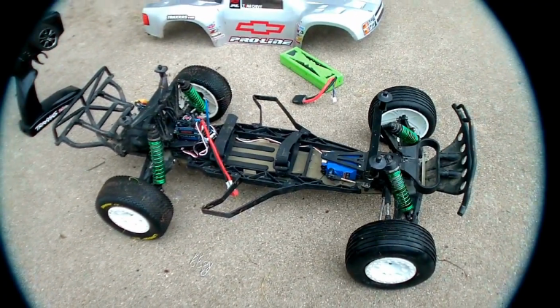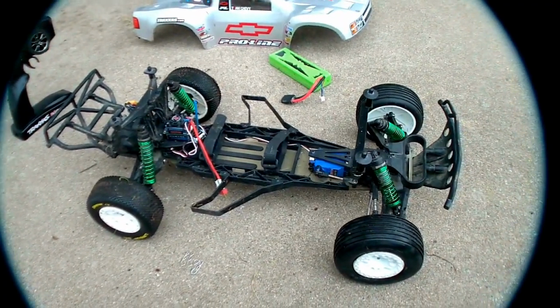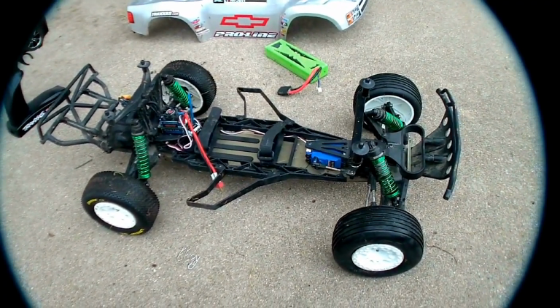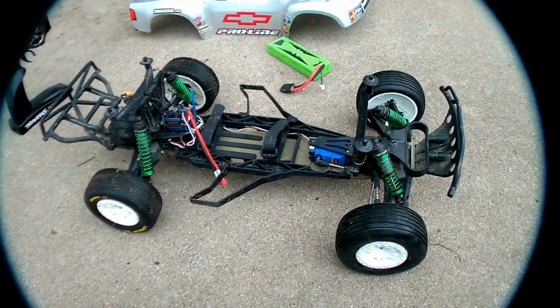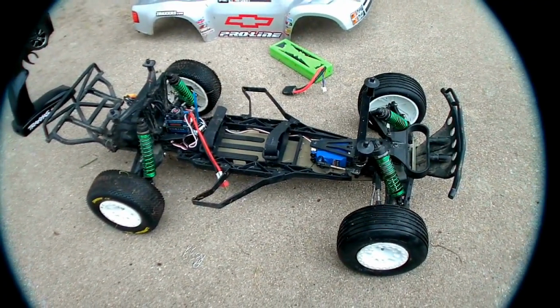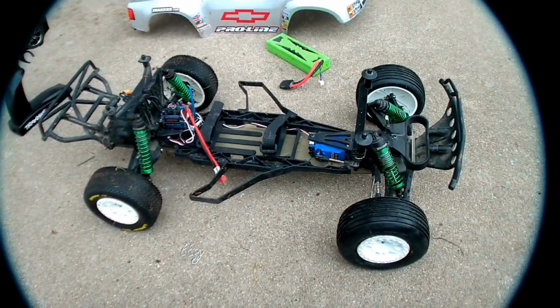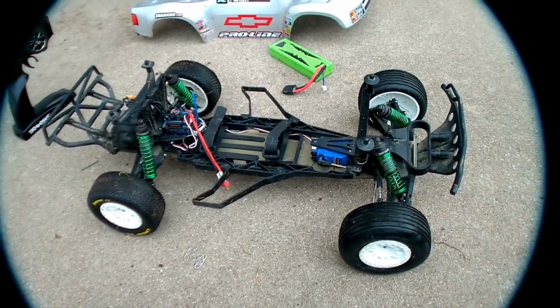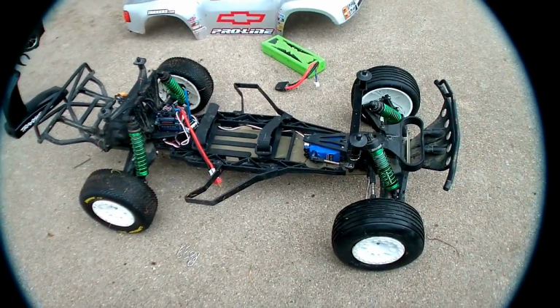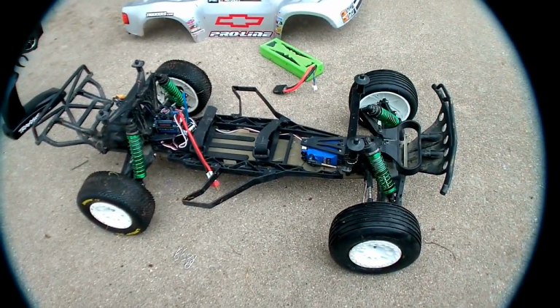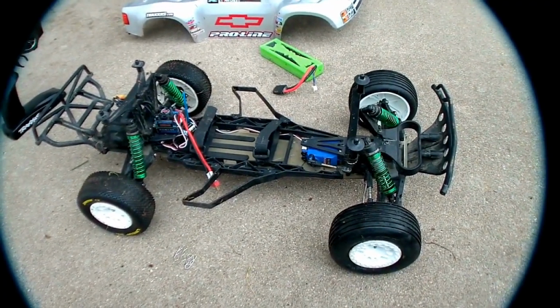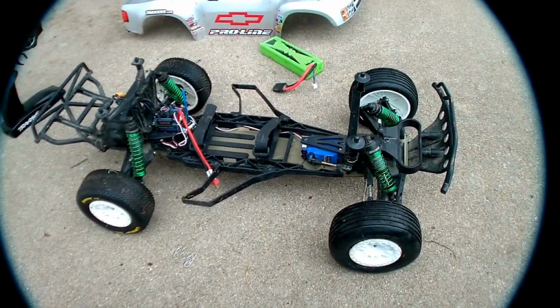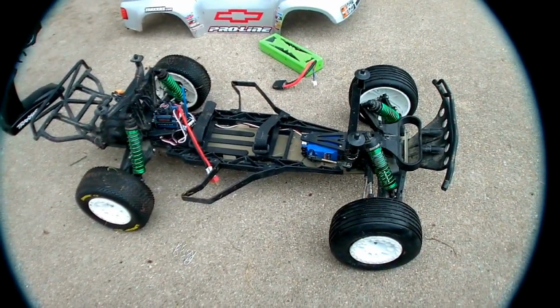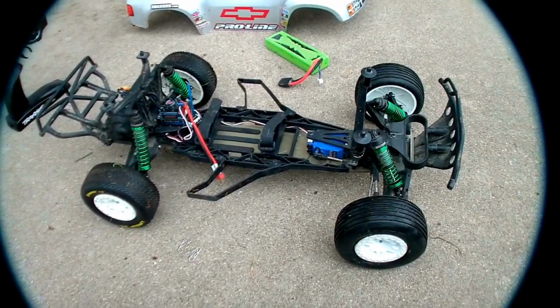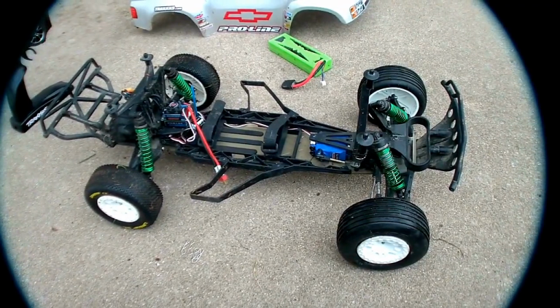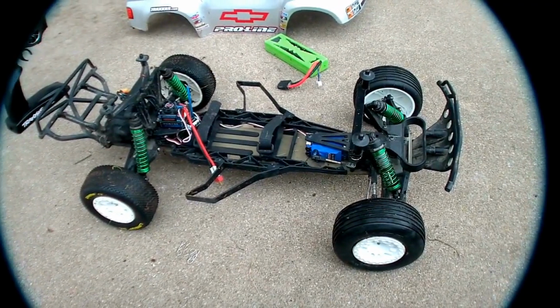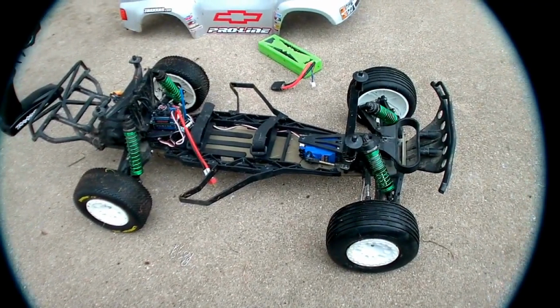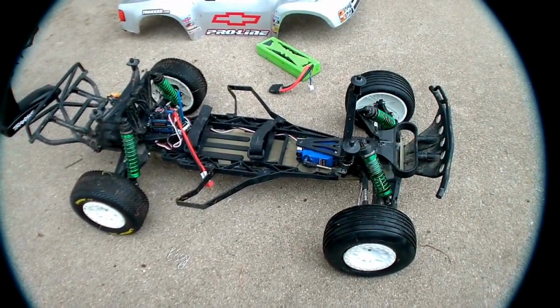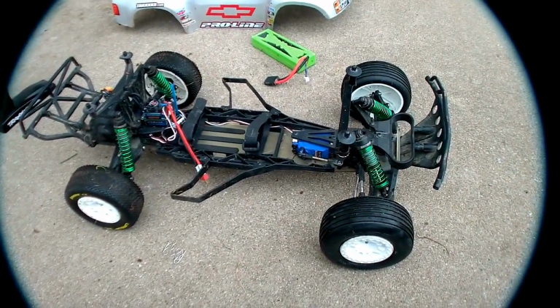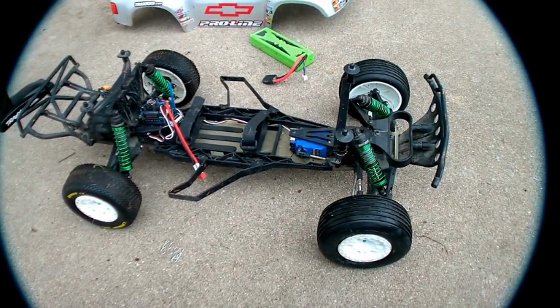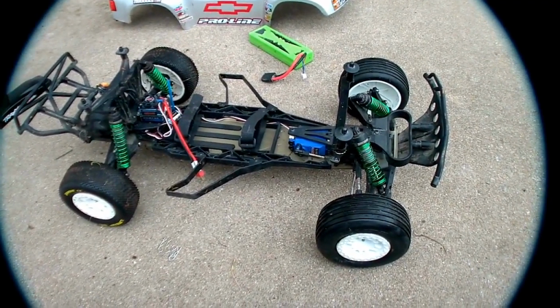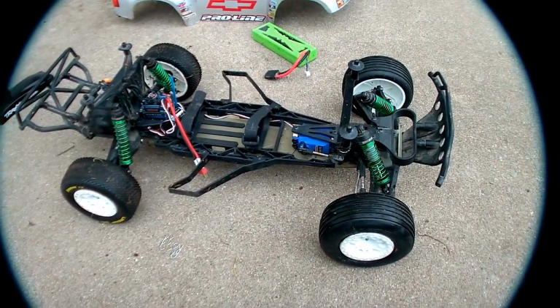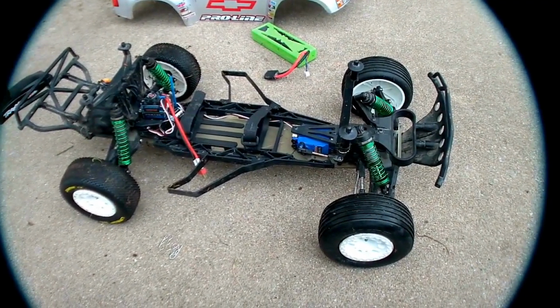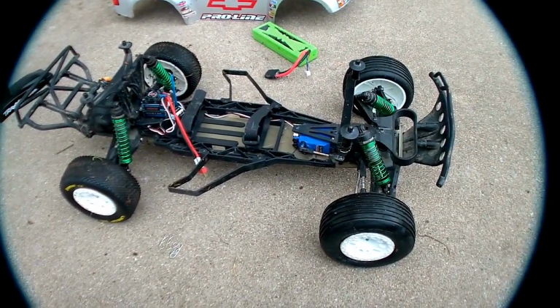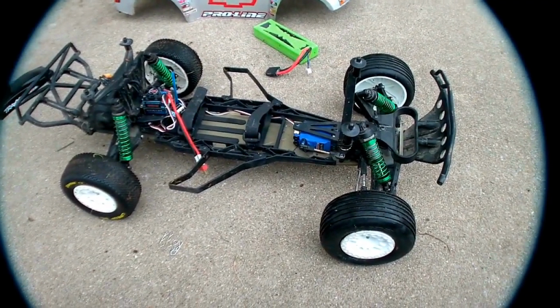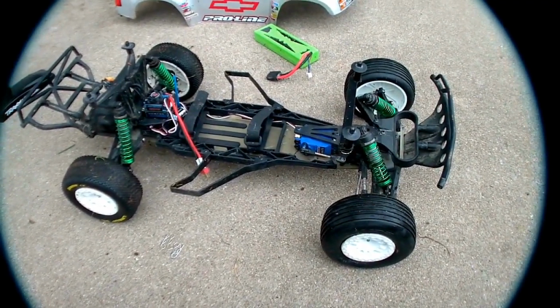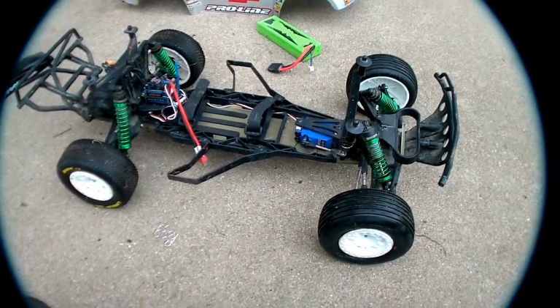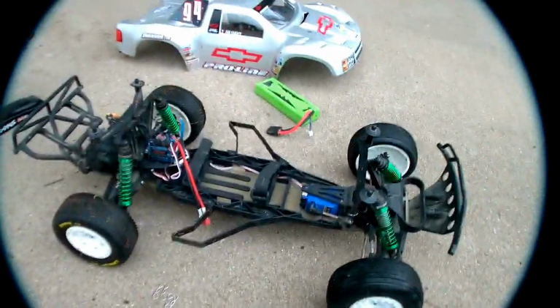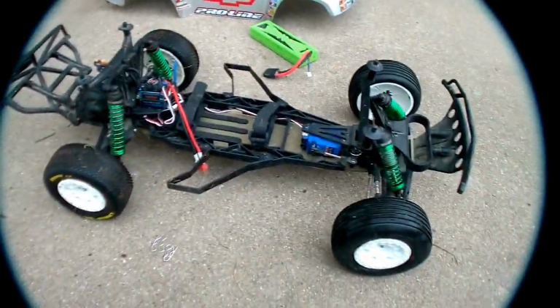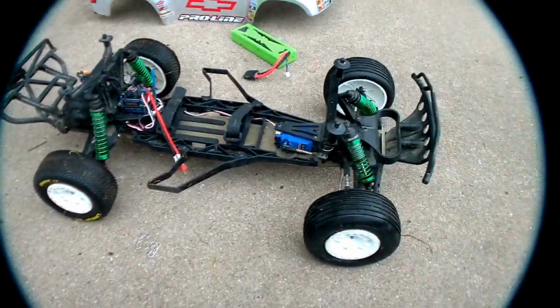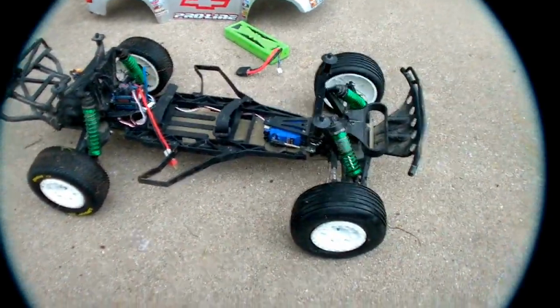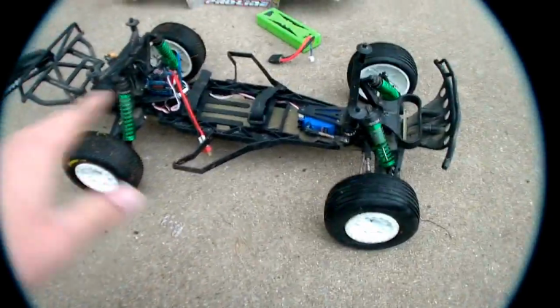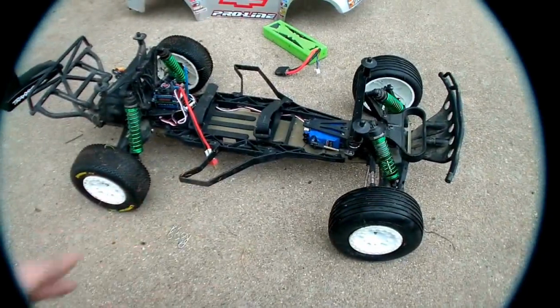It's a little pricey, but if you're going to race your Slash, it's really the only way to go. Or, if you have a Rustler or a Stampede and you feel like making it into a Slash, it's a good way to go too, because it uses pretty much the same front and rear end.